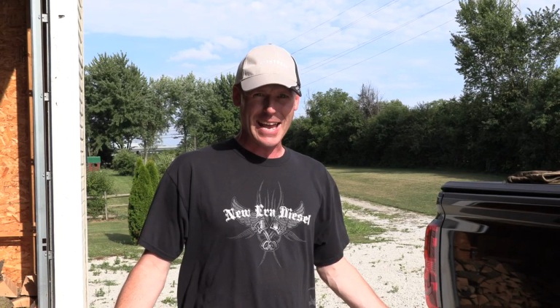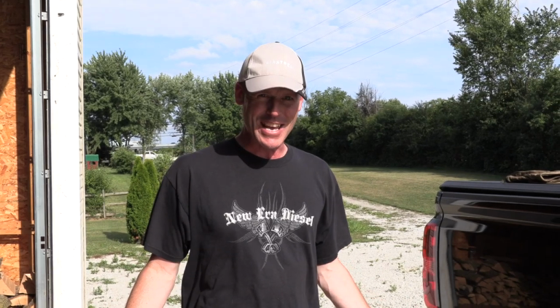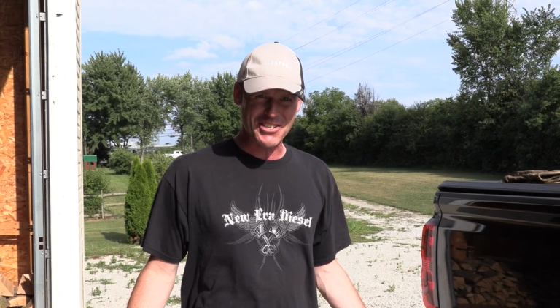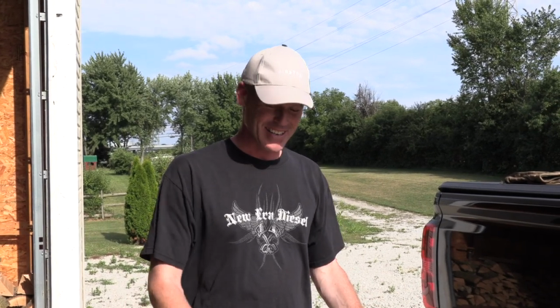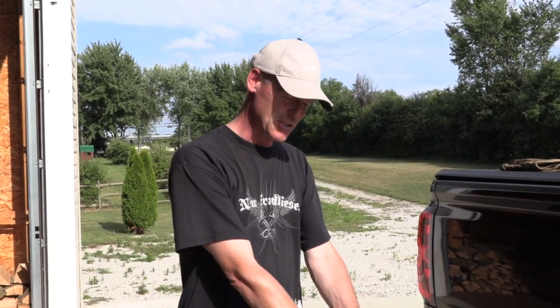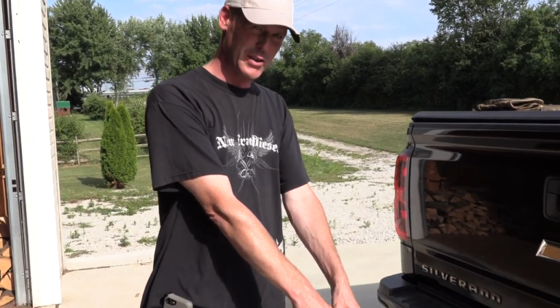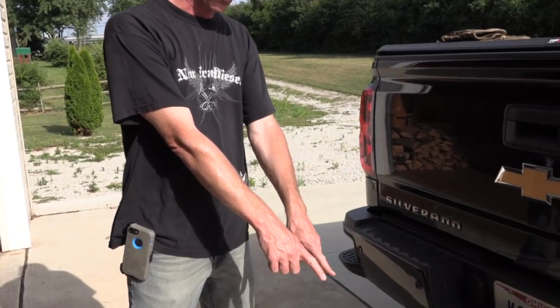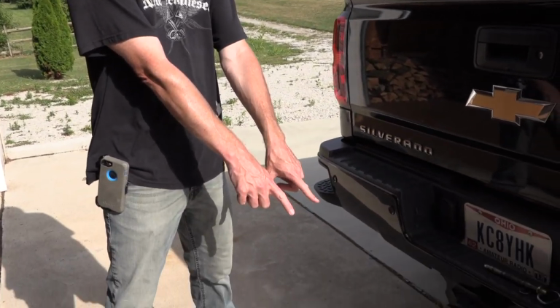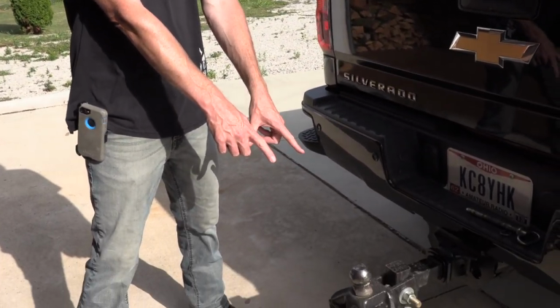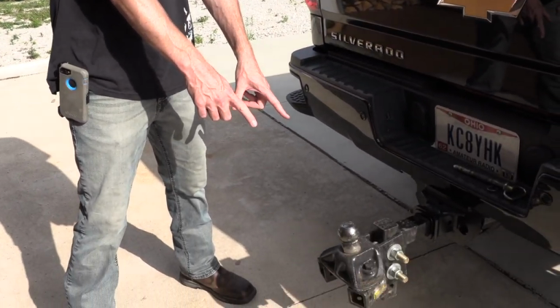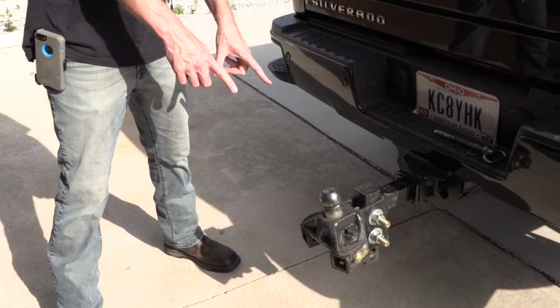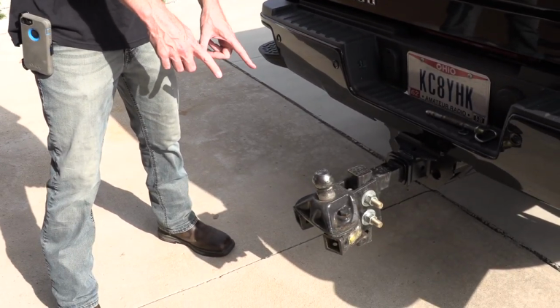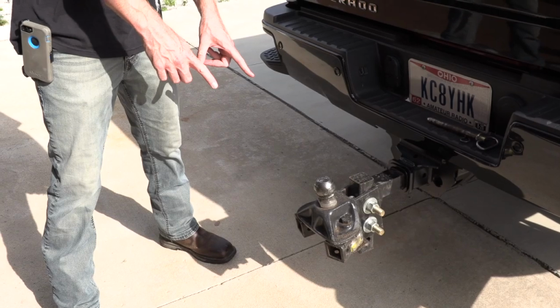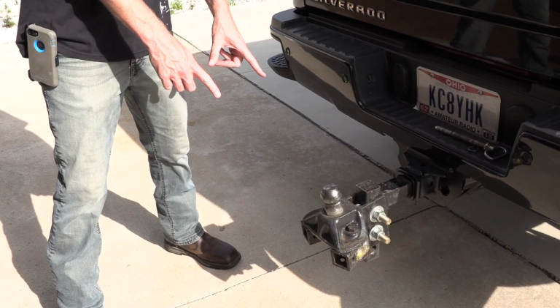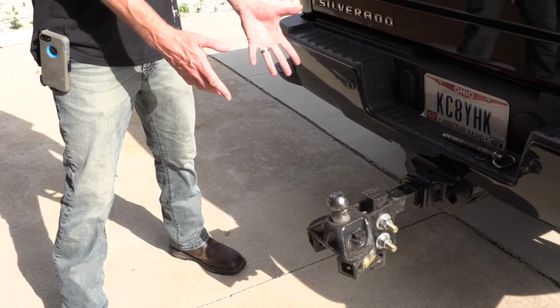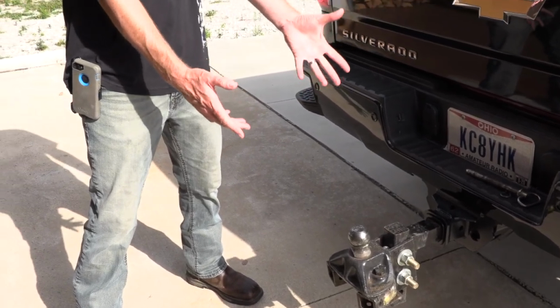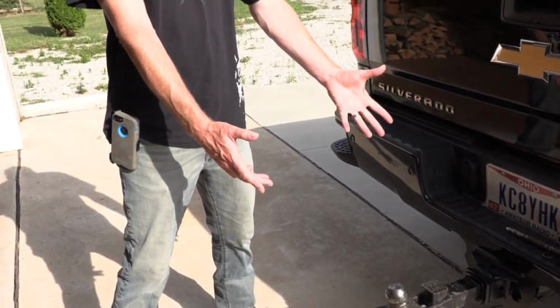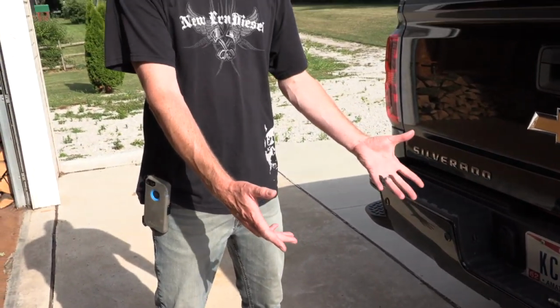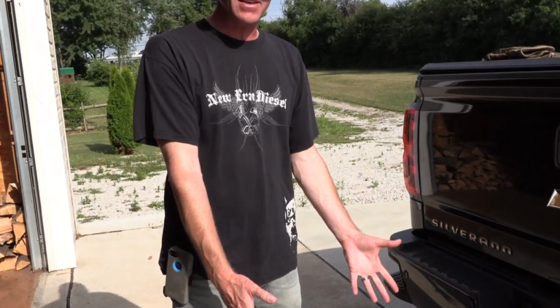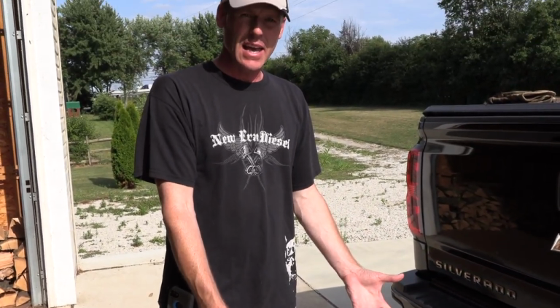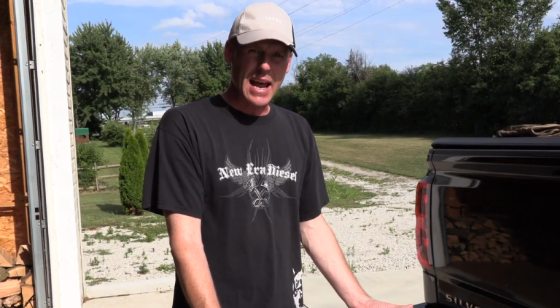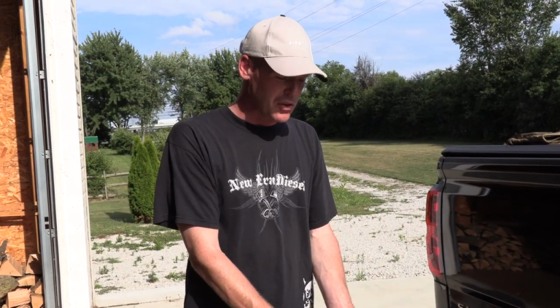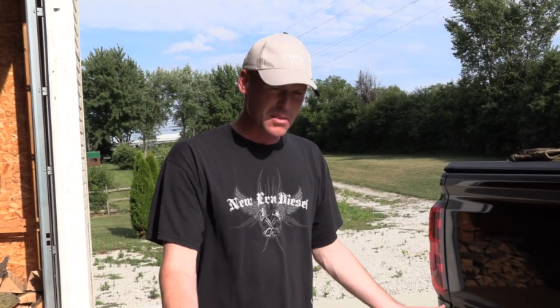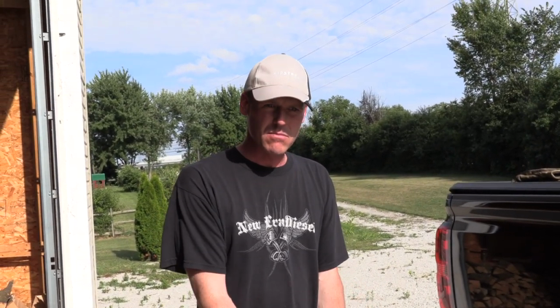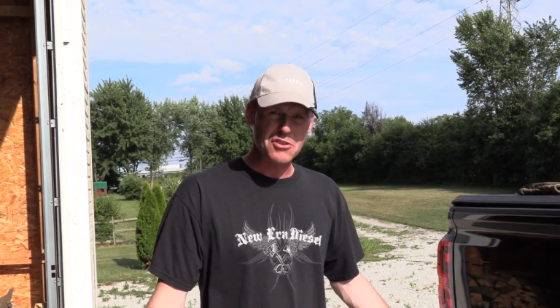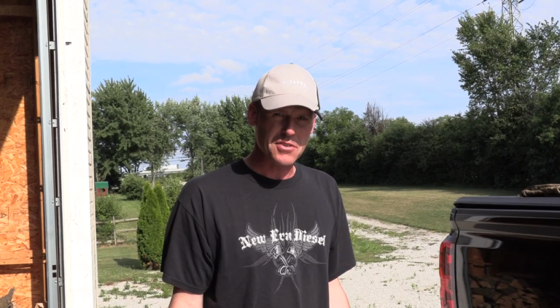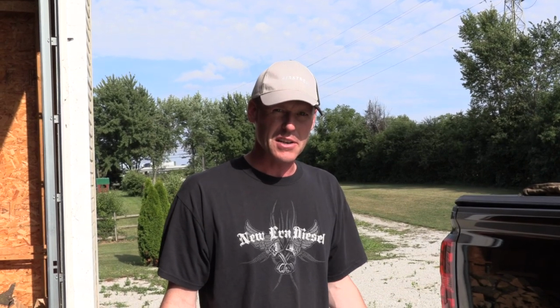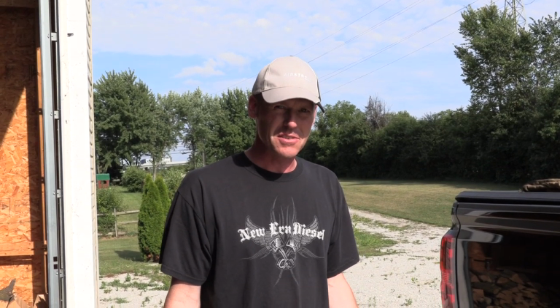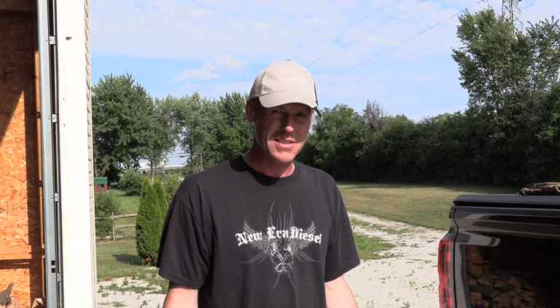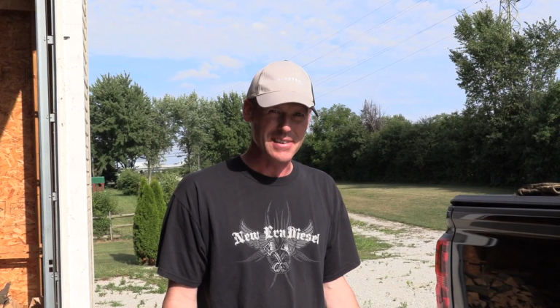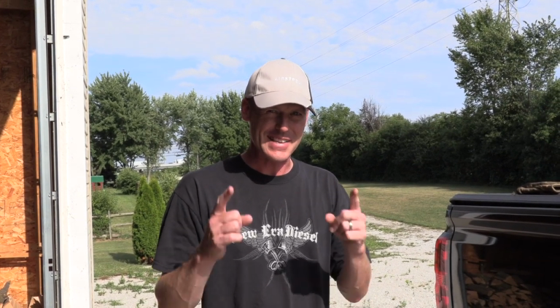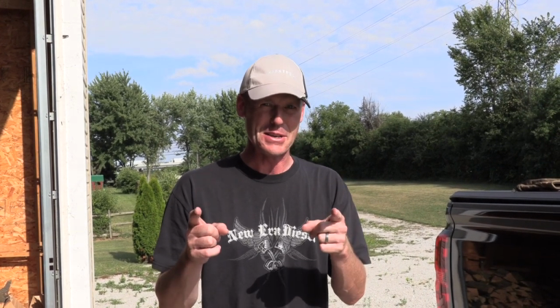I got a new hitch. This one works great for what it is, but it's big, it's heavy, and I don't use weight distribution or sway control, so I got something new.